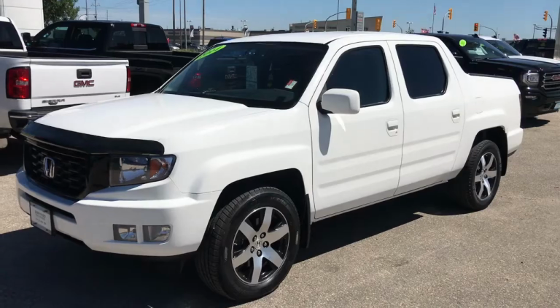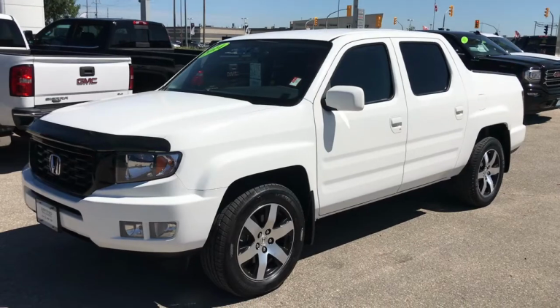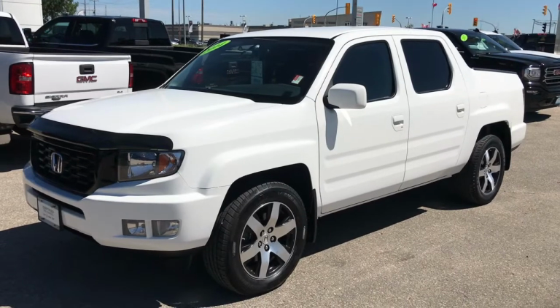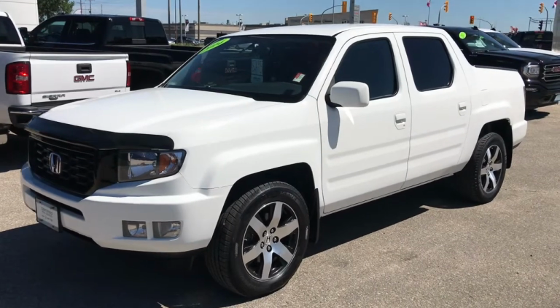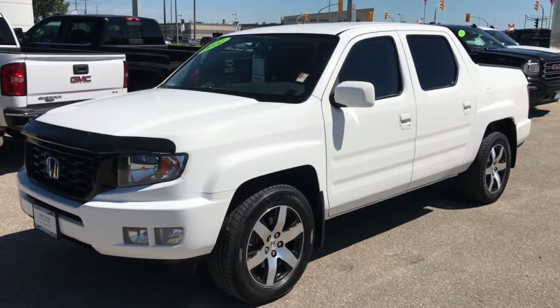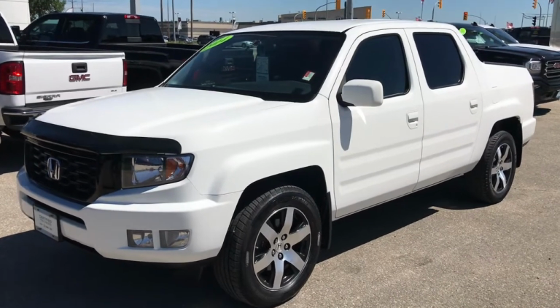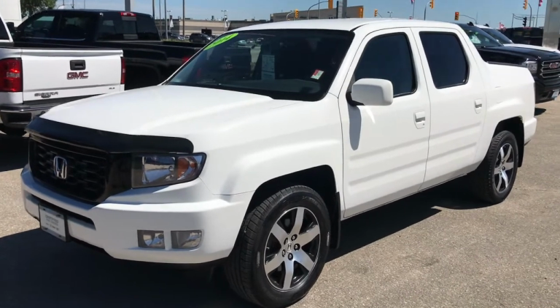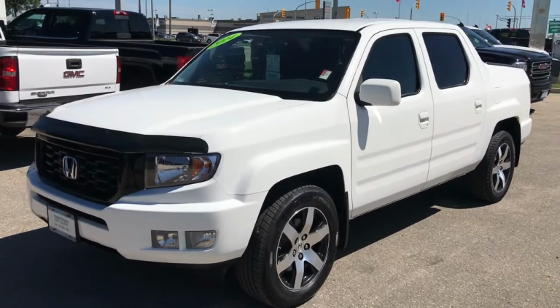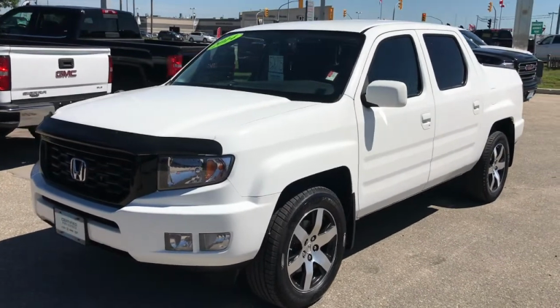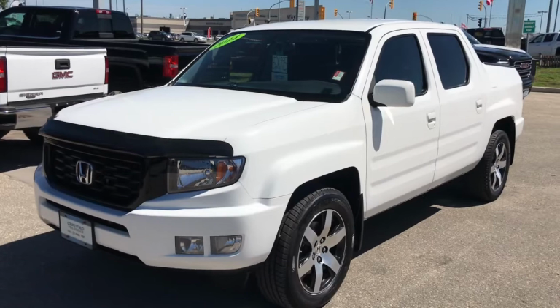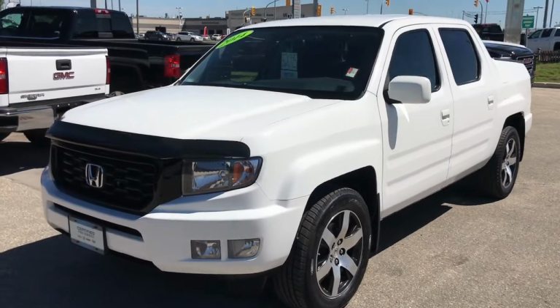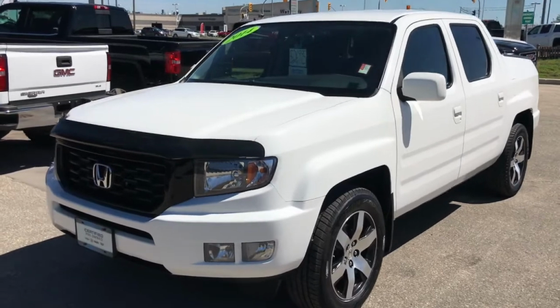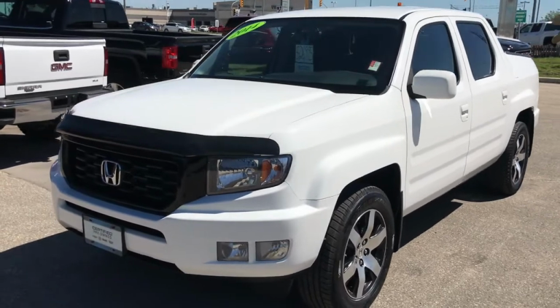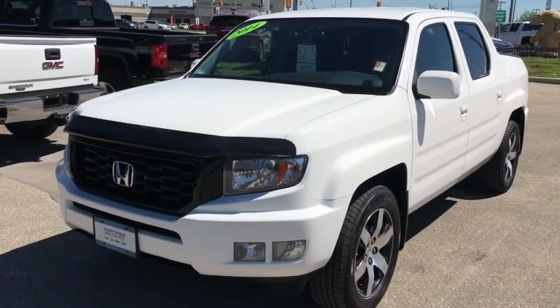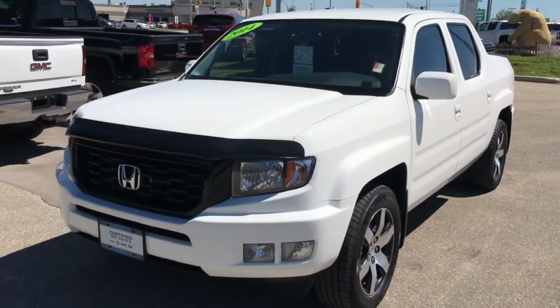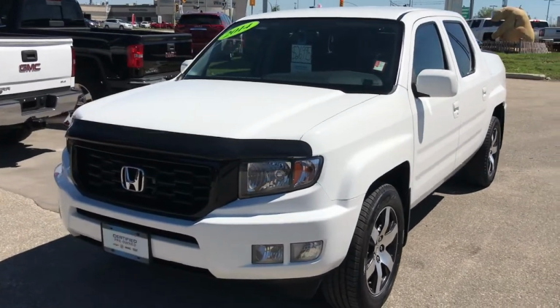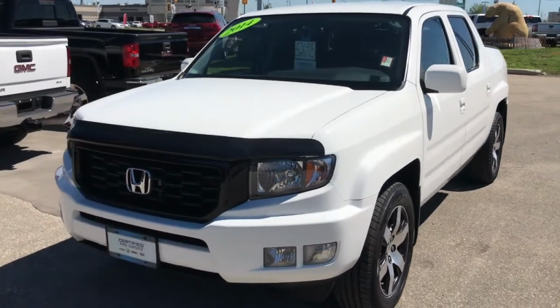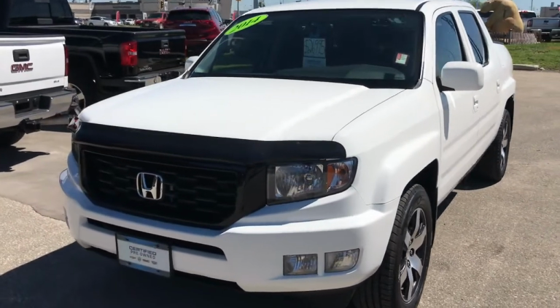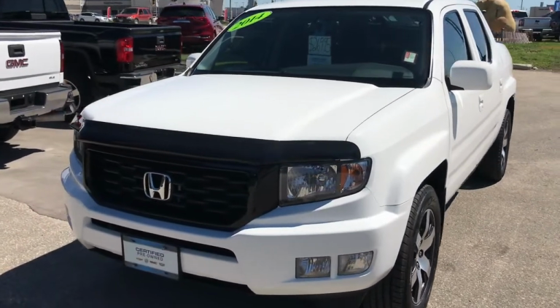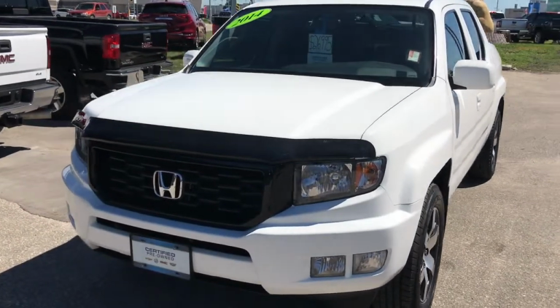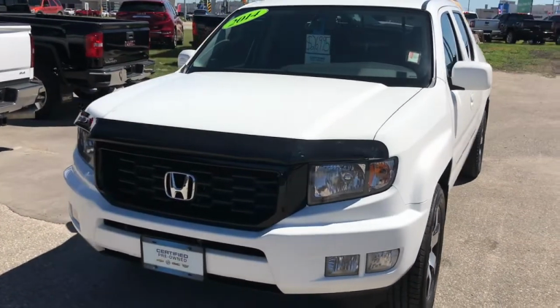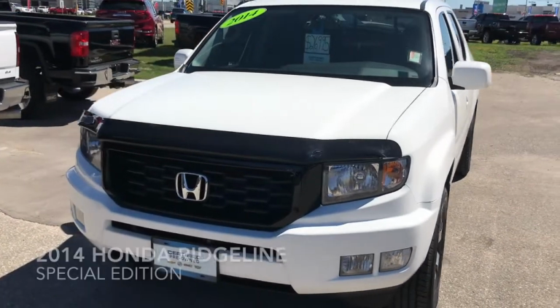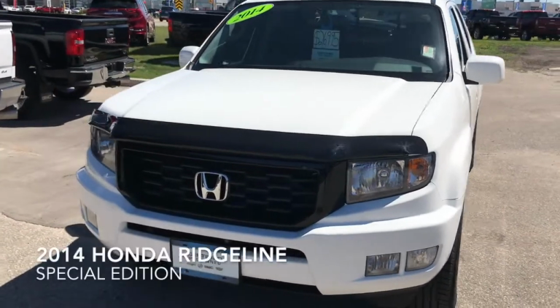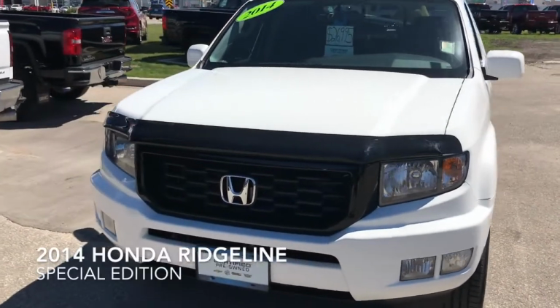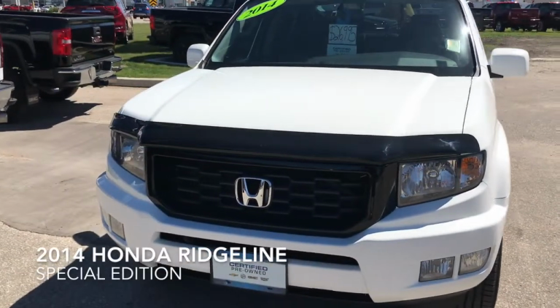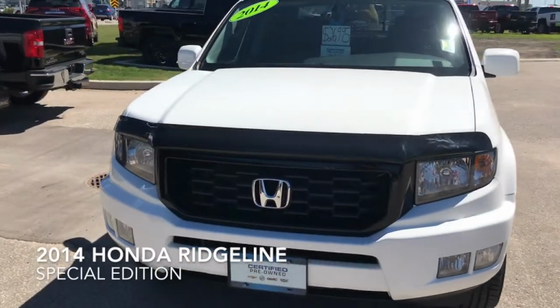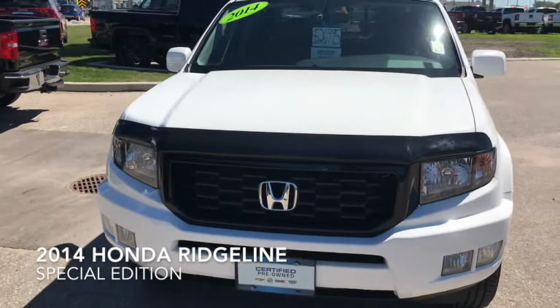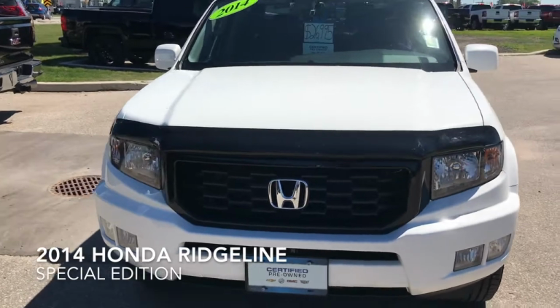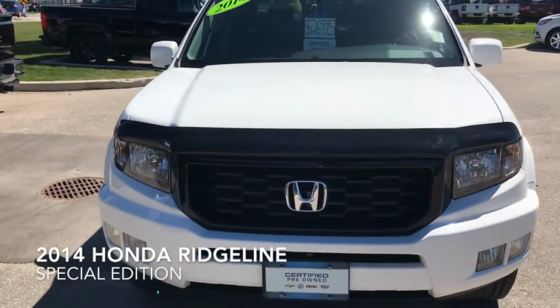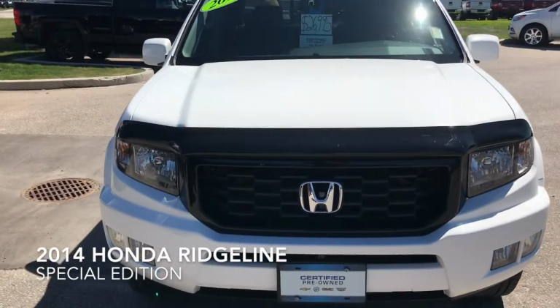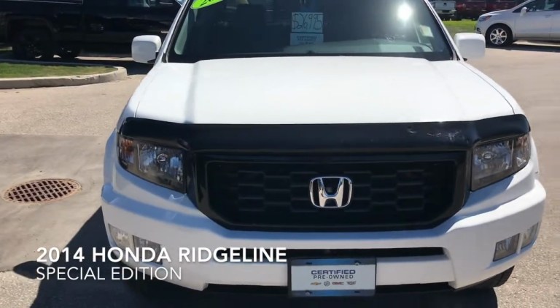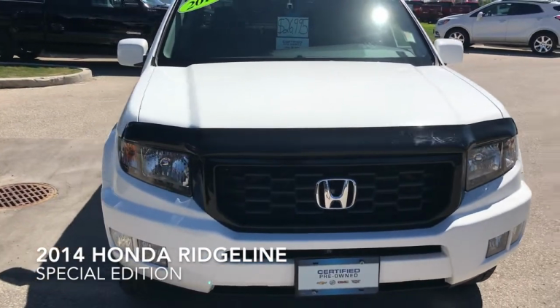Hey, good afternoon. This is Riley from McNaught Cadillac and I'd like to show you a great vehicle we just took in on trade. This is our 2014 Honda Ridgeline Special Edition.